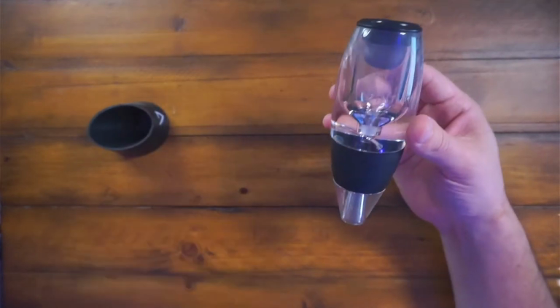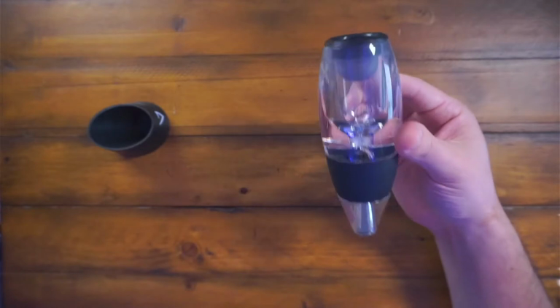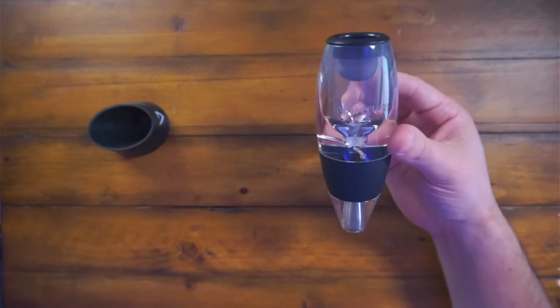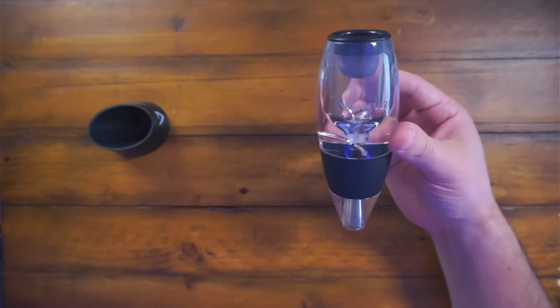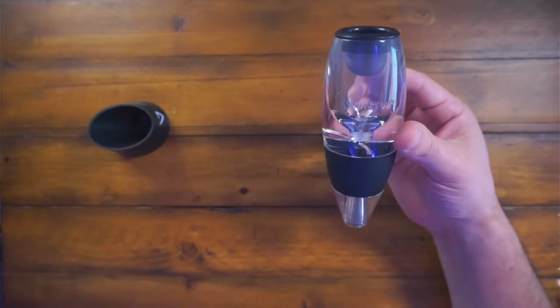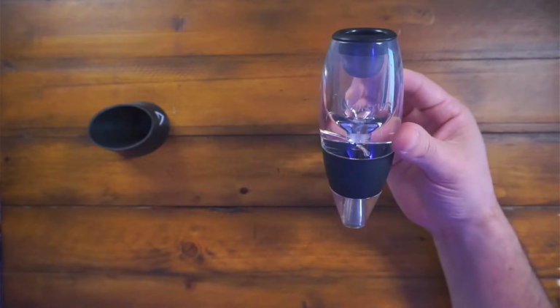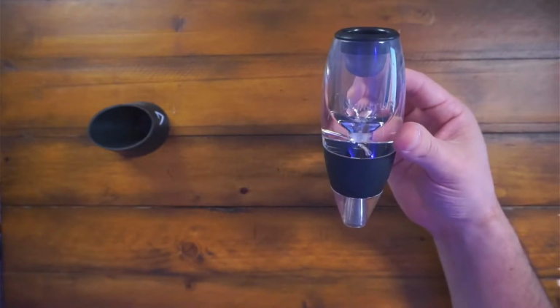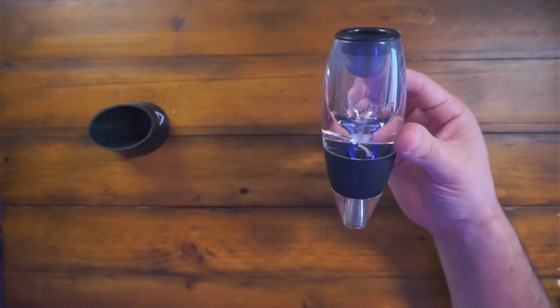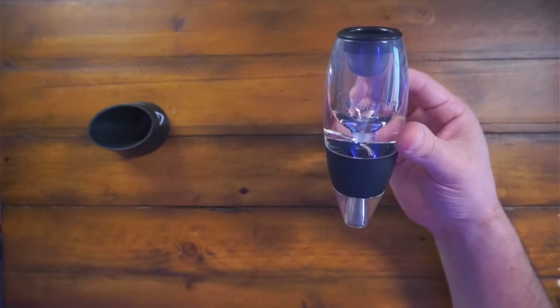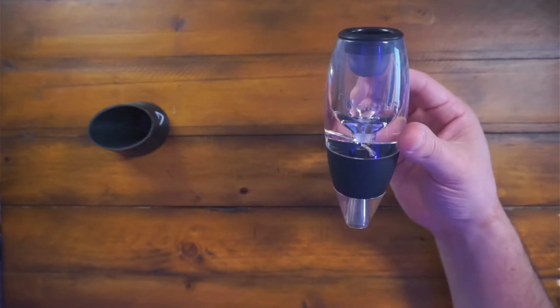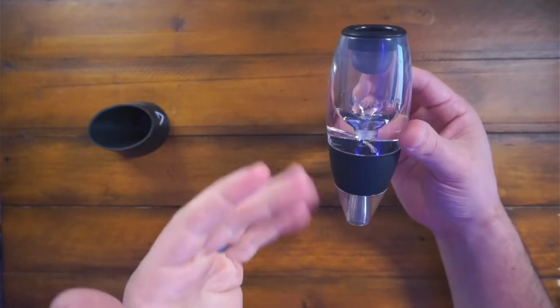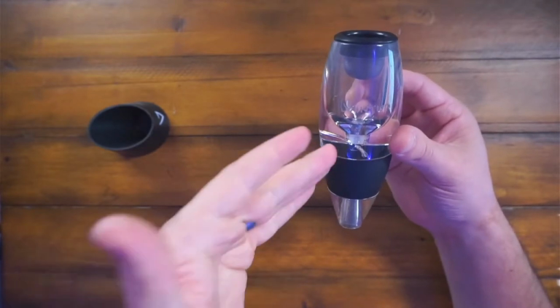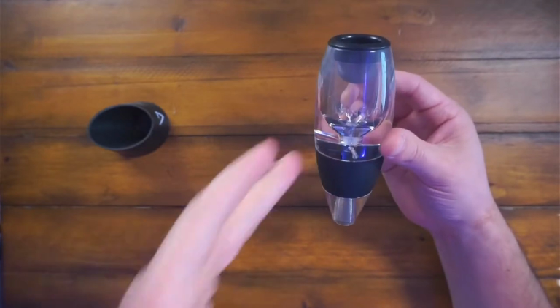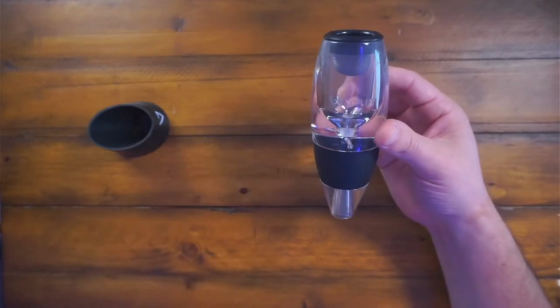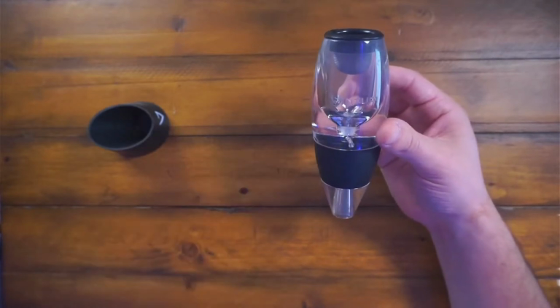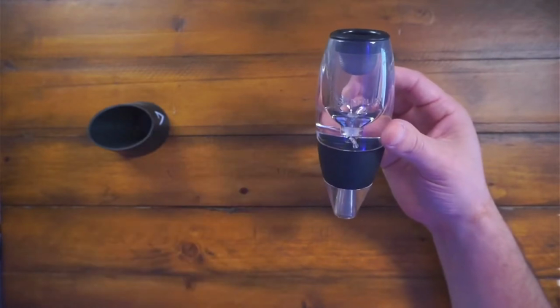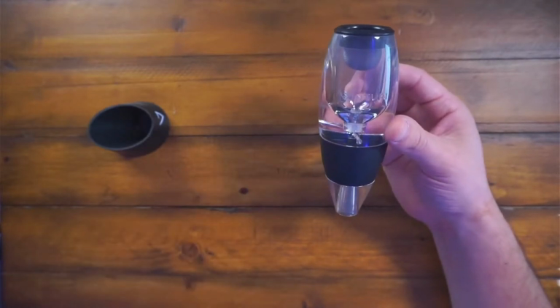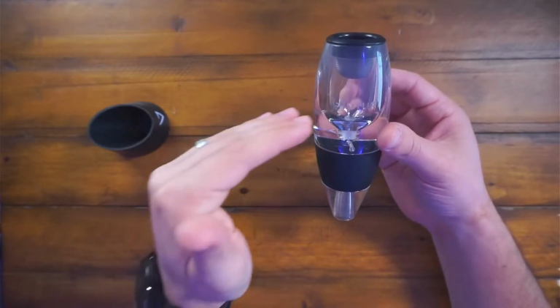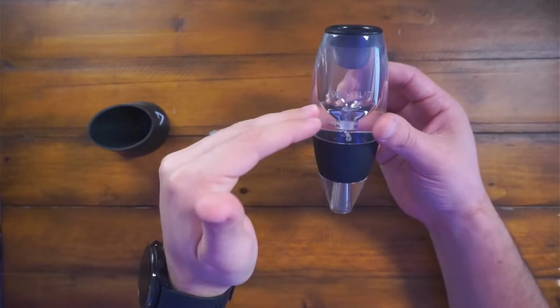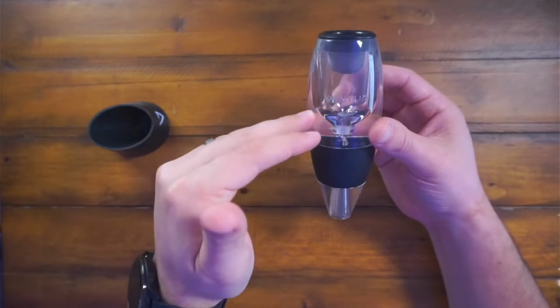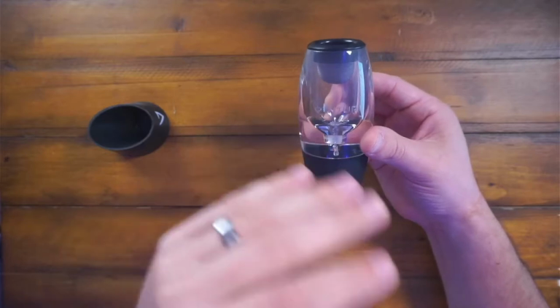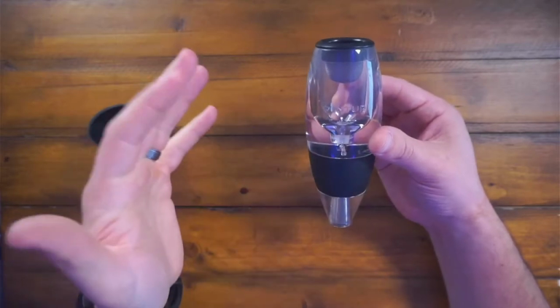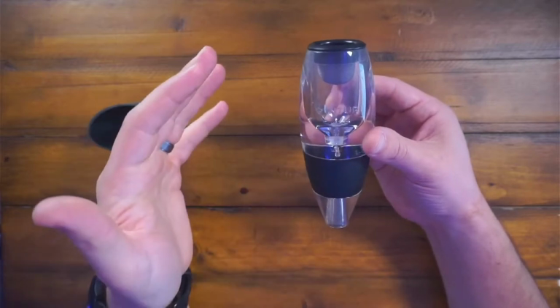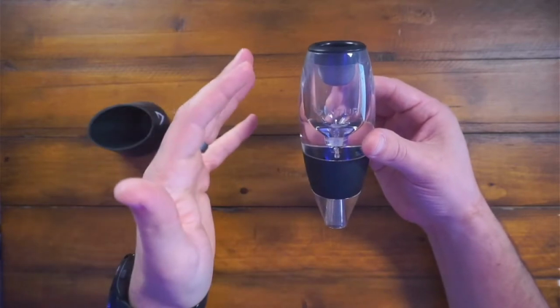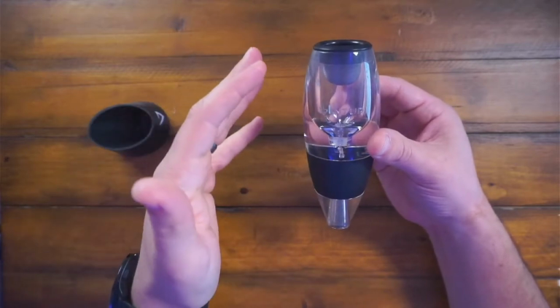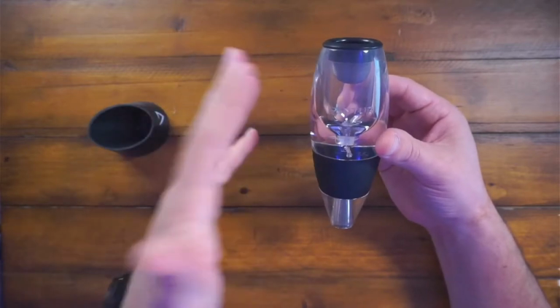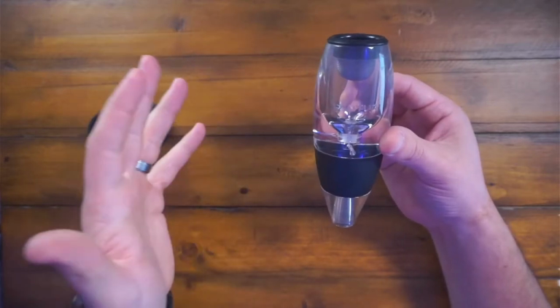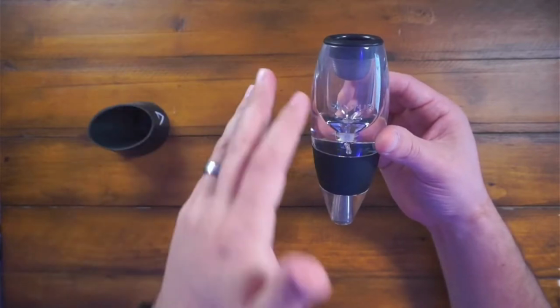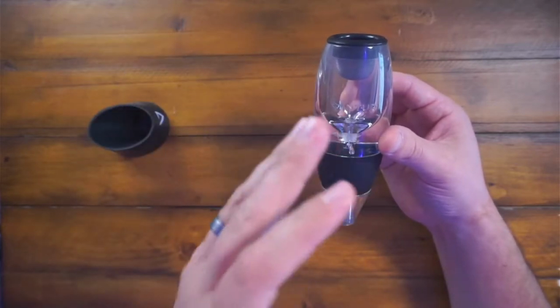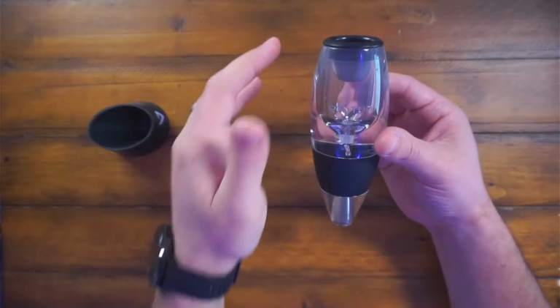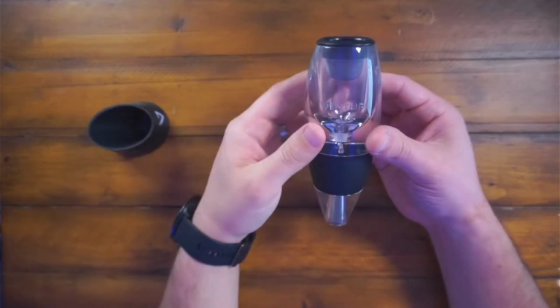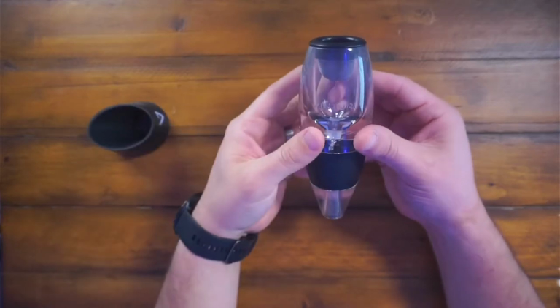I use this on every red wine. We use this at the winery when we open fresh bottles and we didn't have time to air it out — this is the tool we'd use.